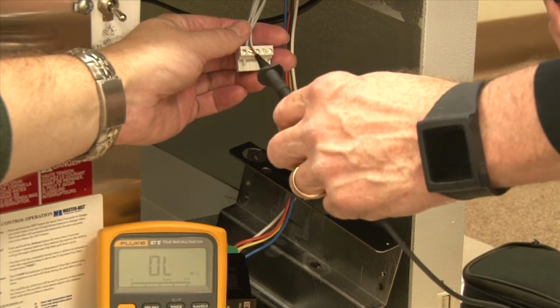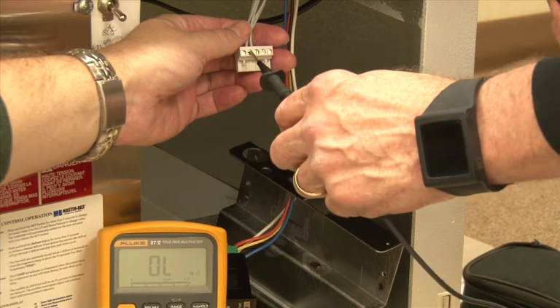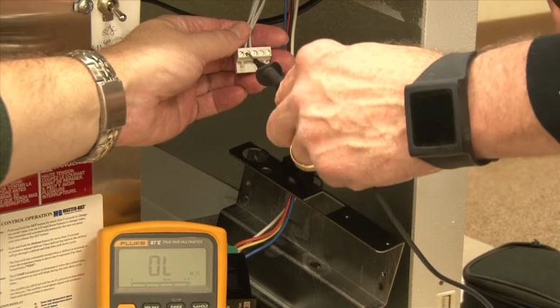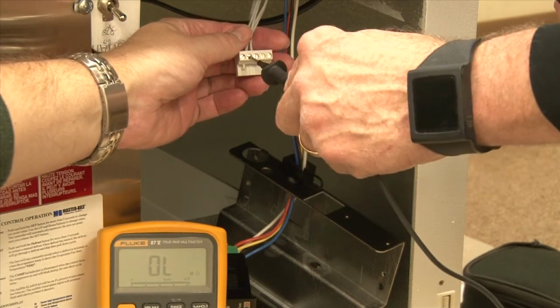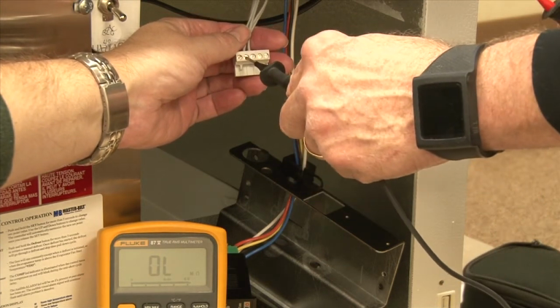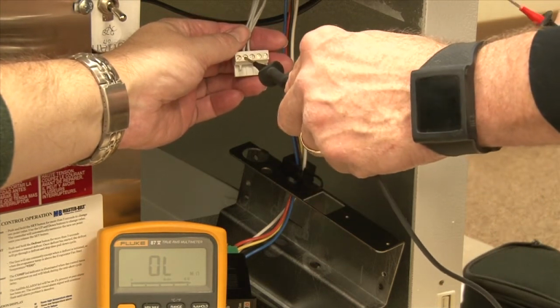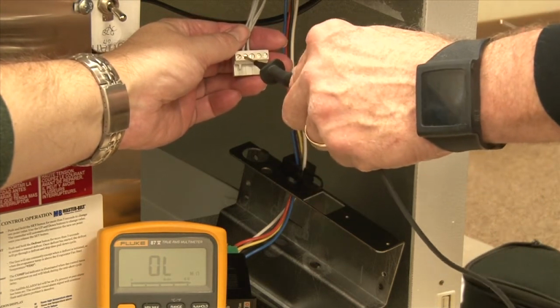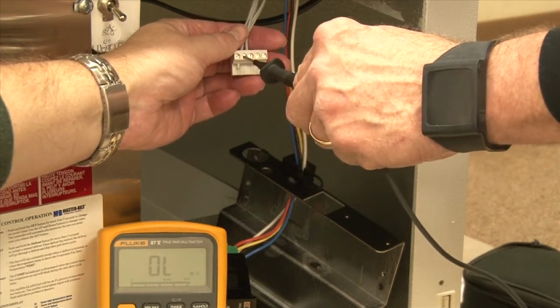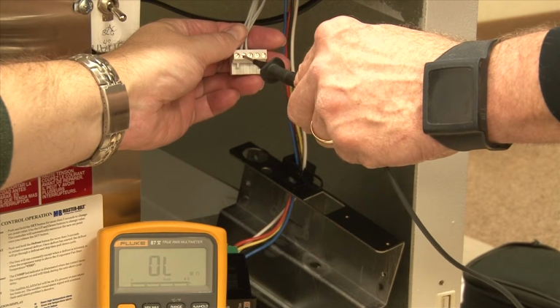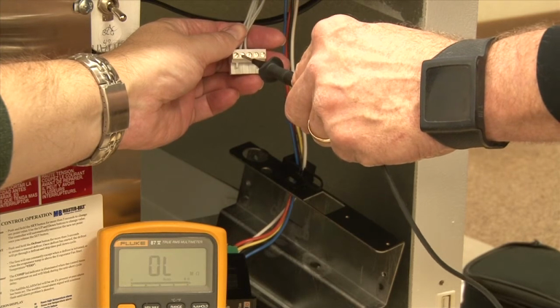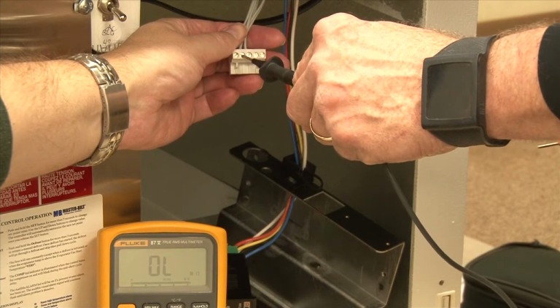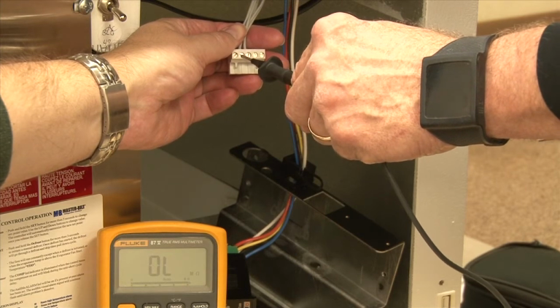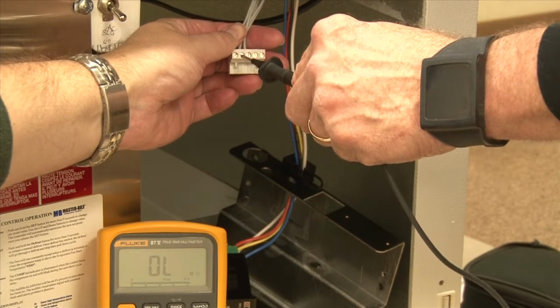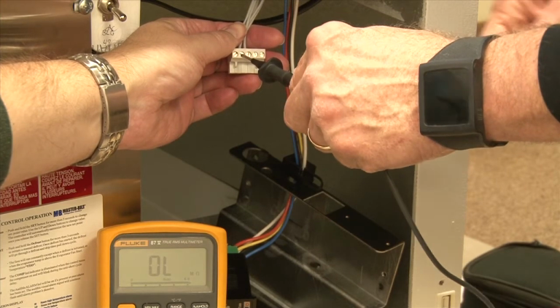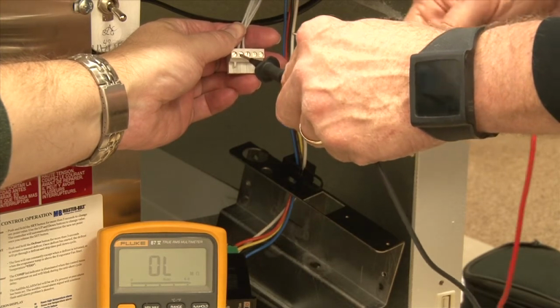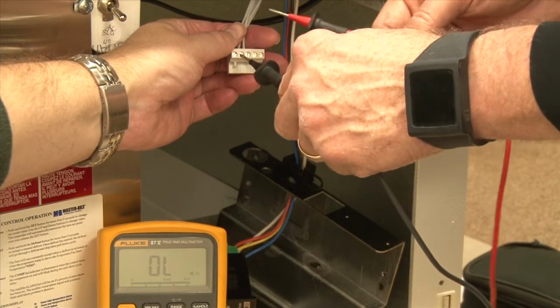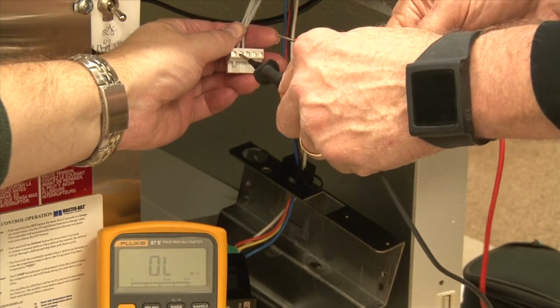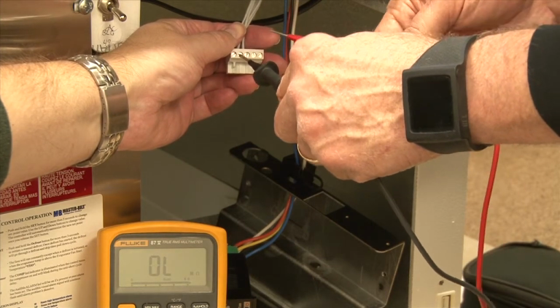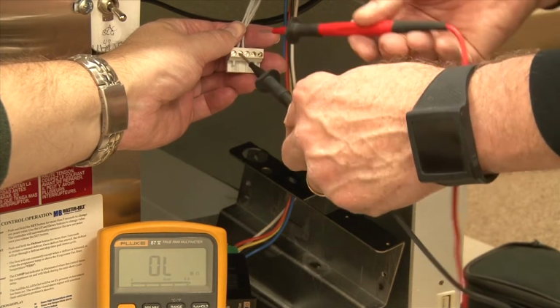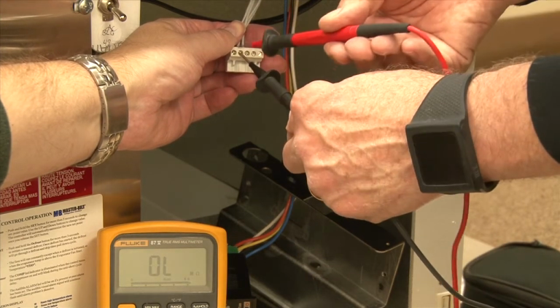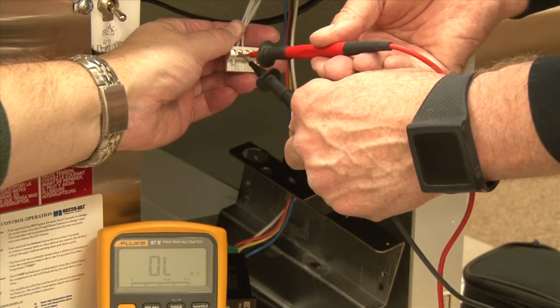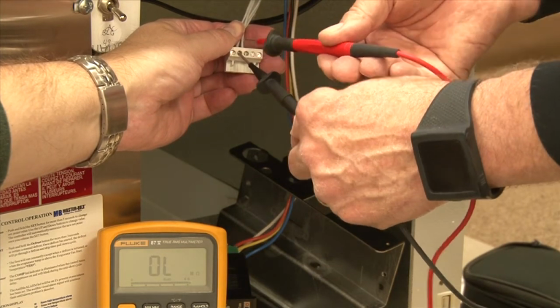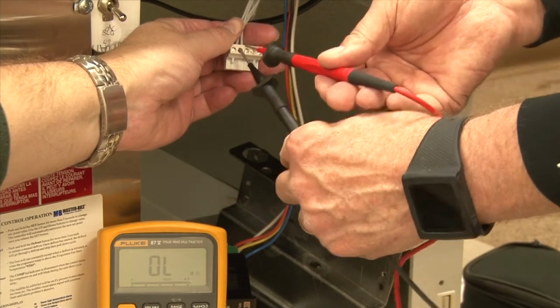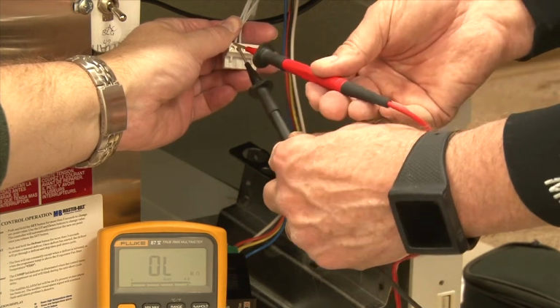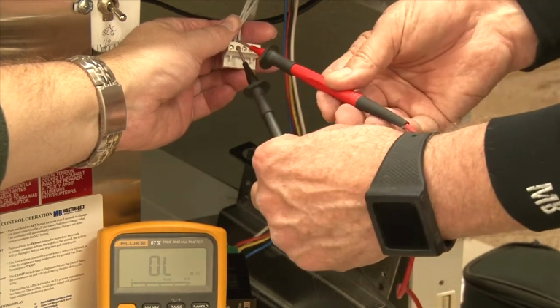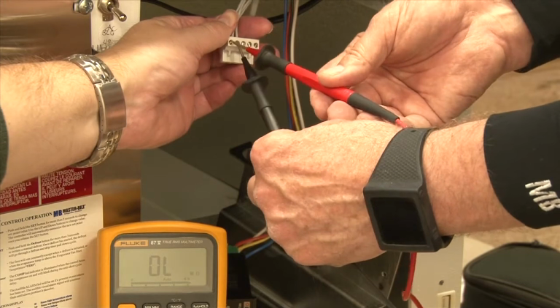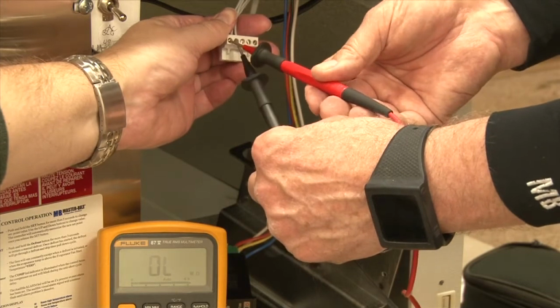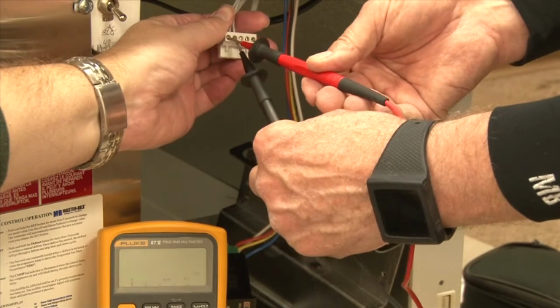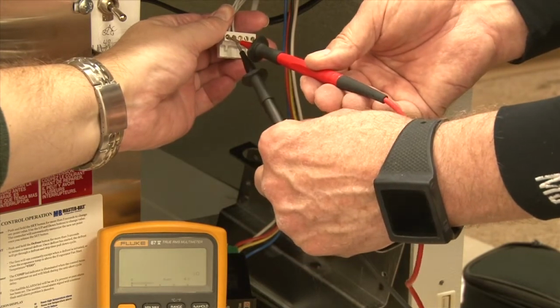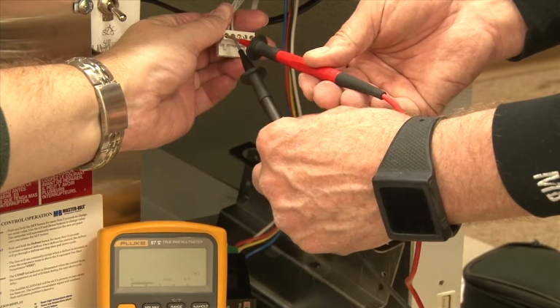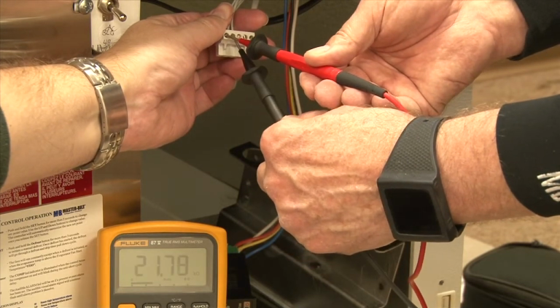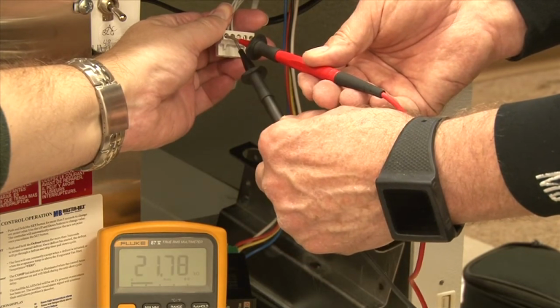To check the box temperature, we want to check from the center pin to the end pin.